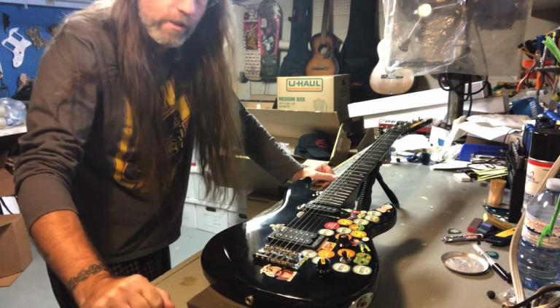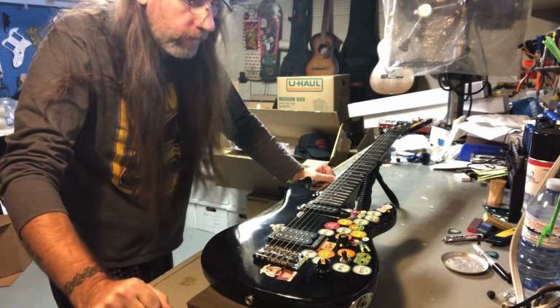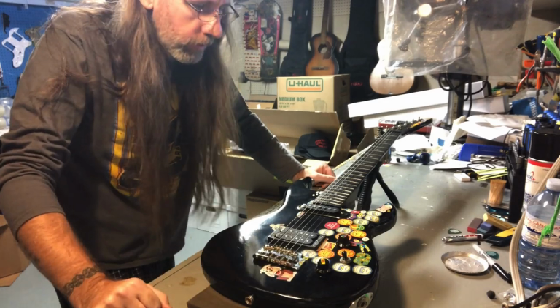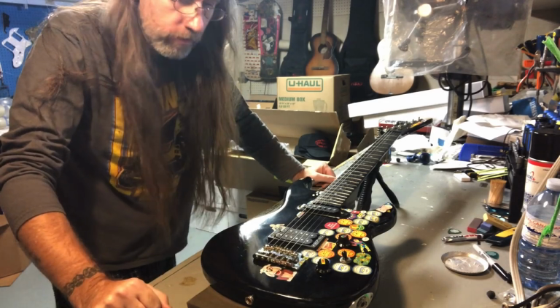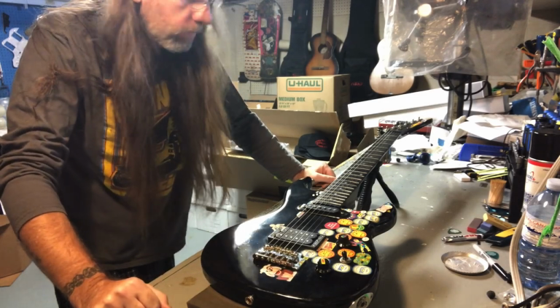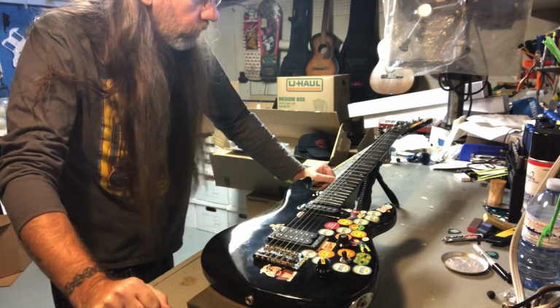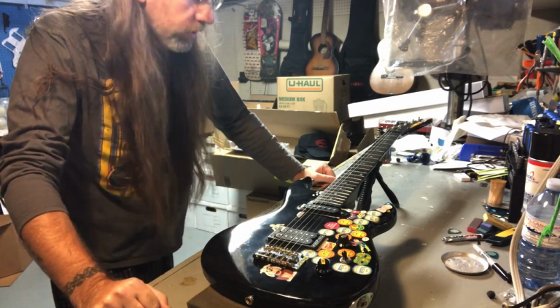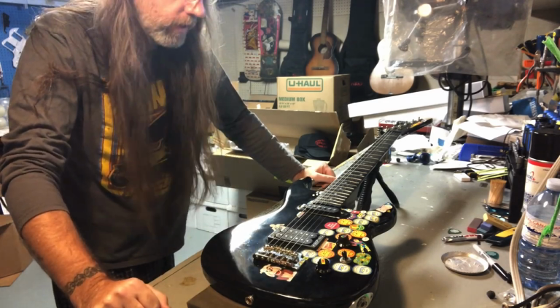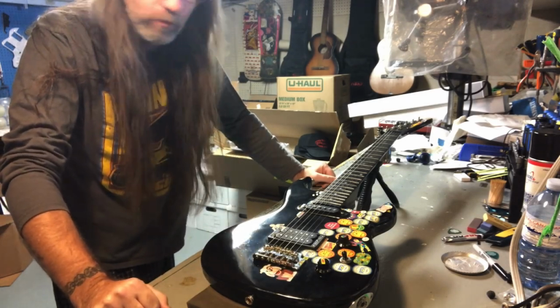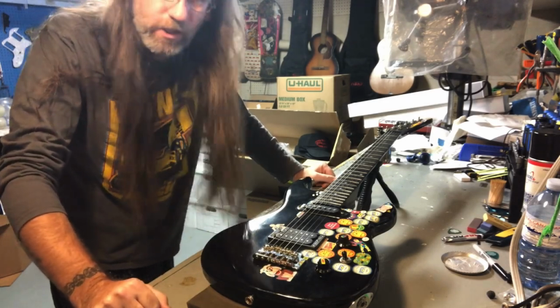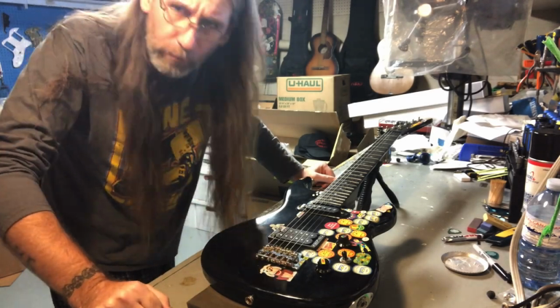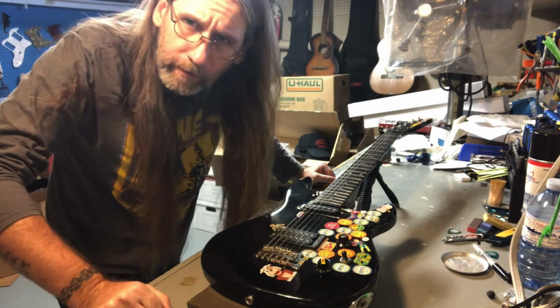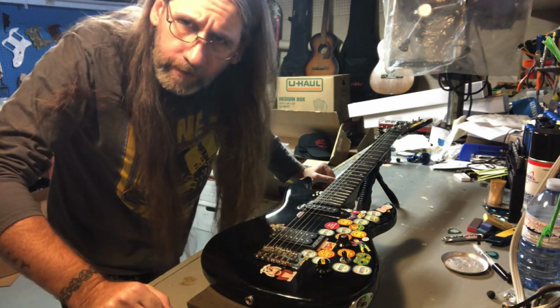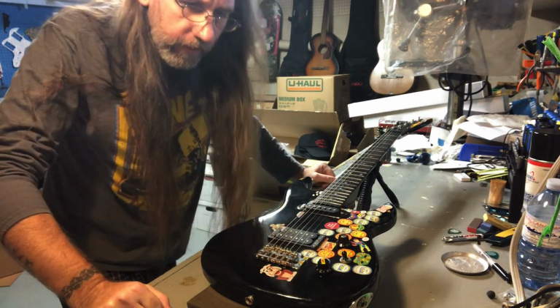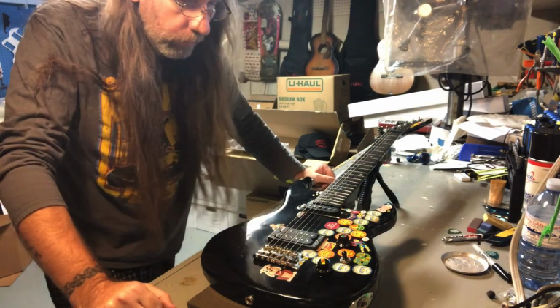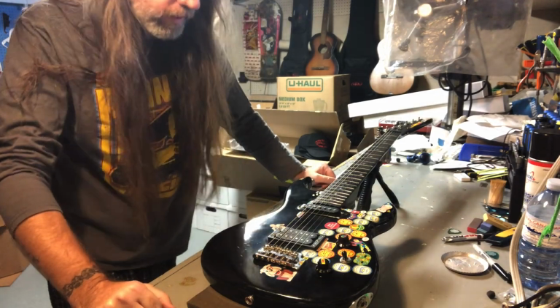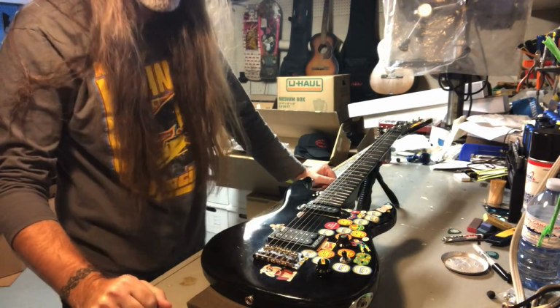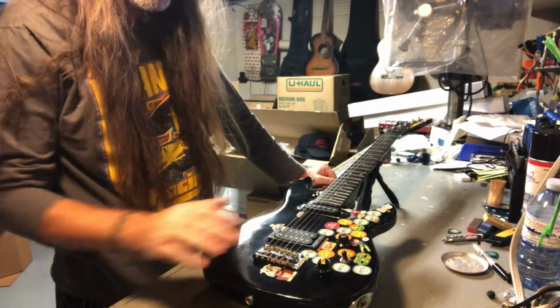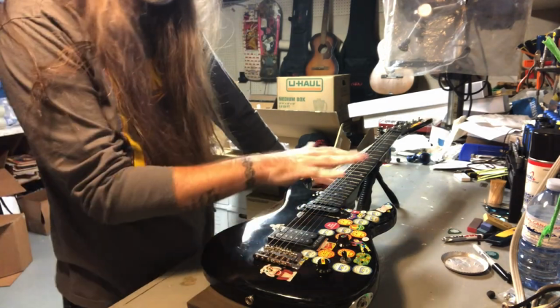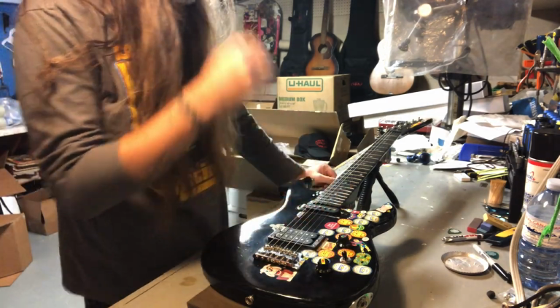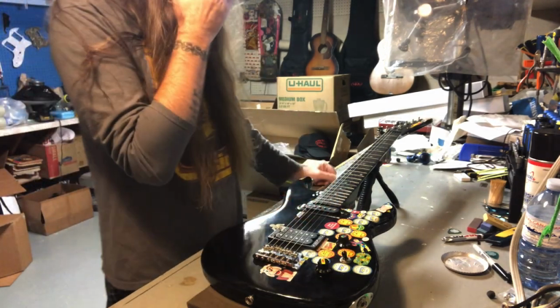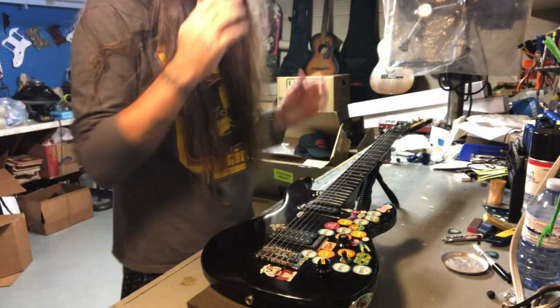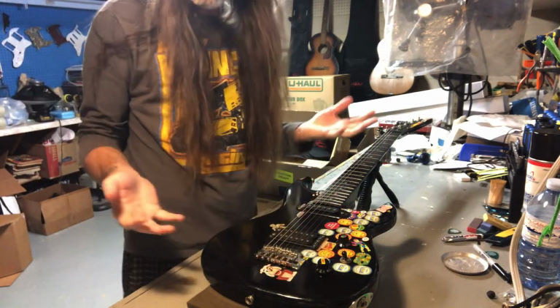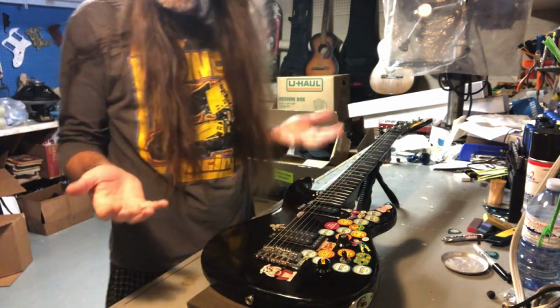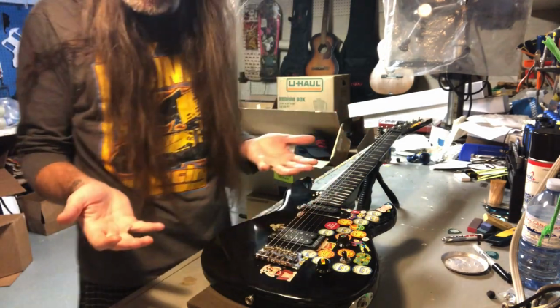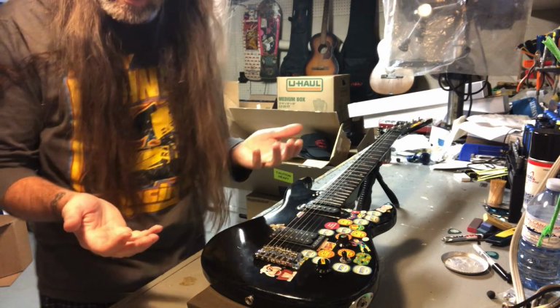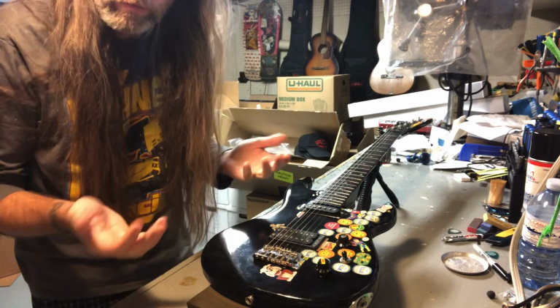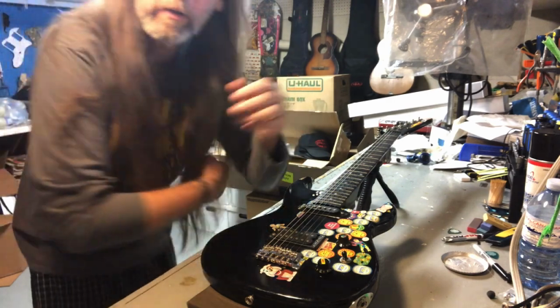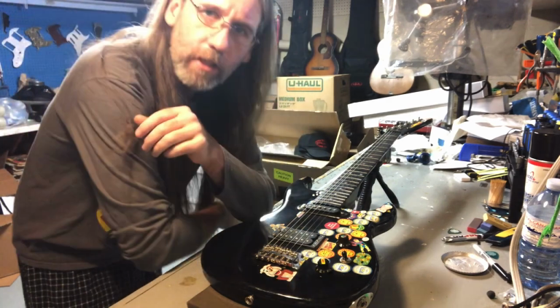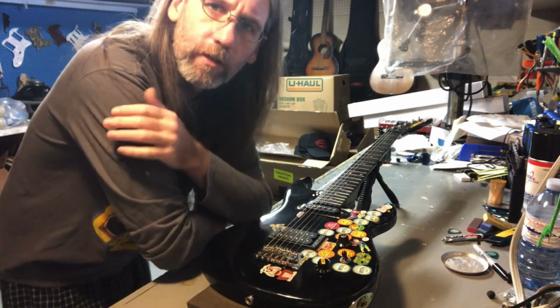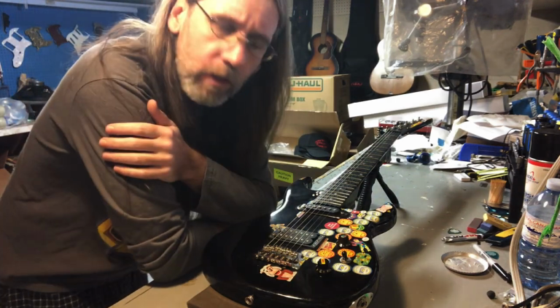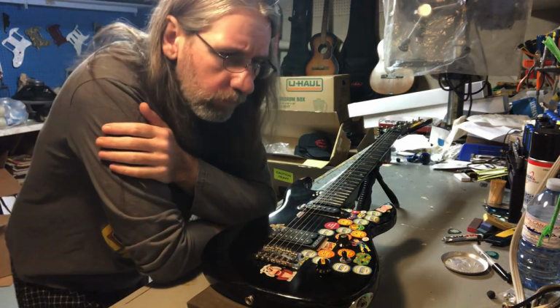Greetings, salutations — Fret Sprout. Just getting right into it today, no preamble. We've got a guitar here. What is Fret Sprout? Let's get into it.